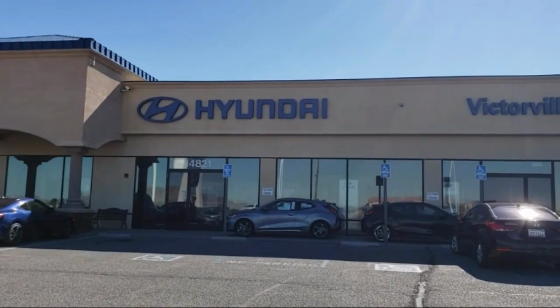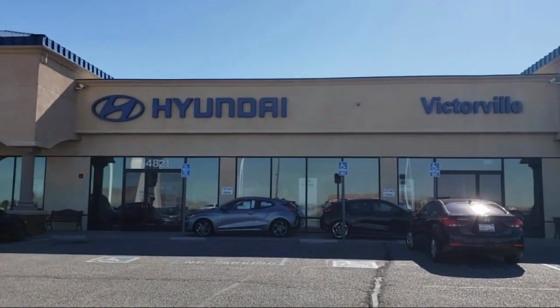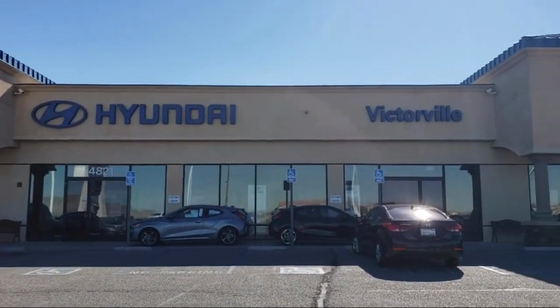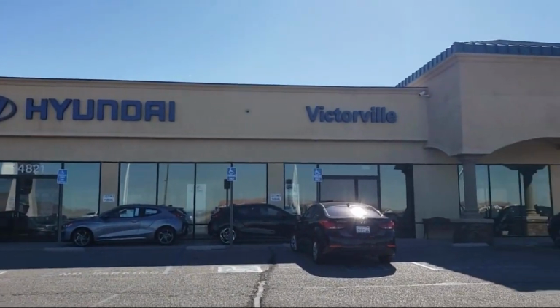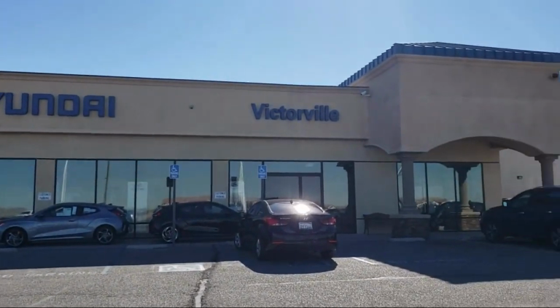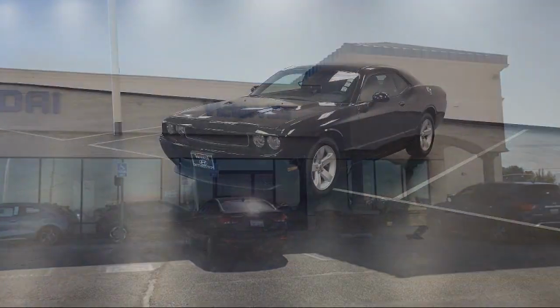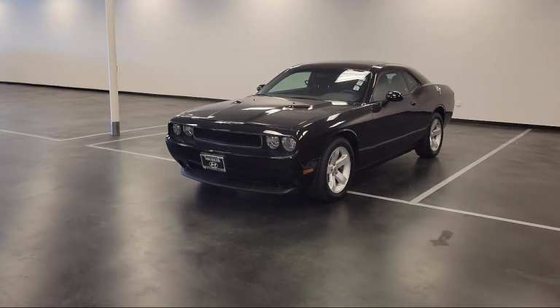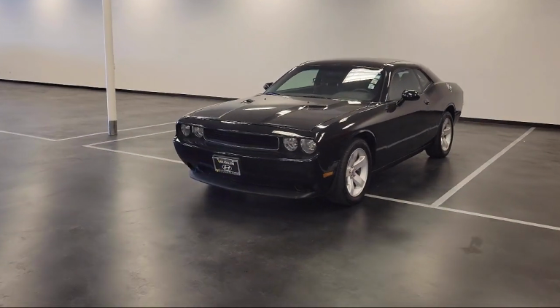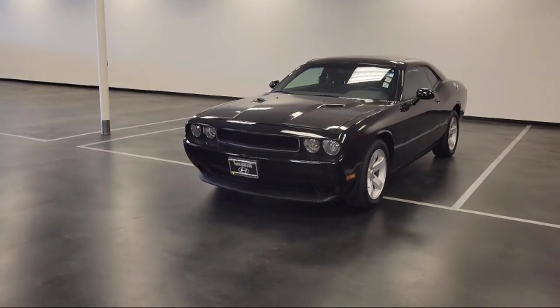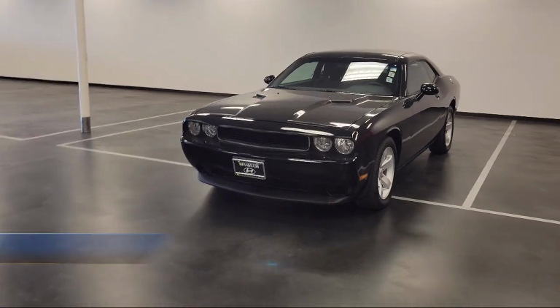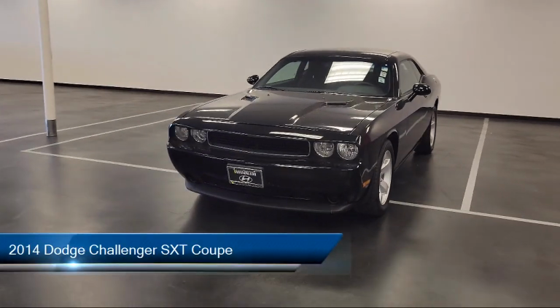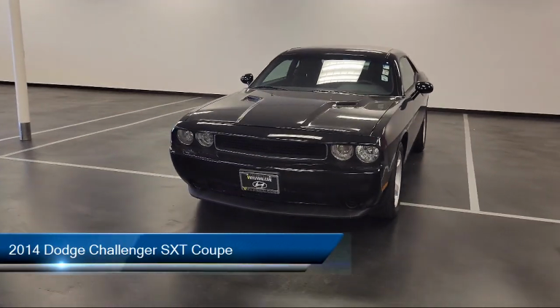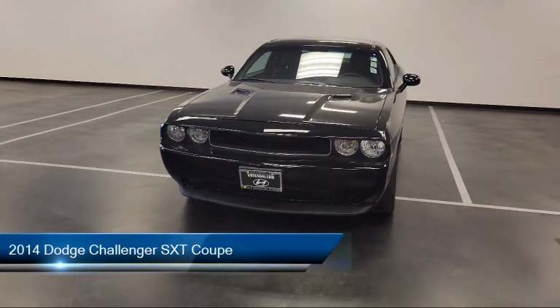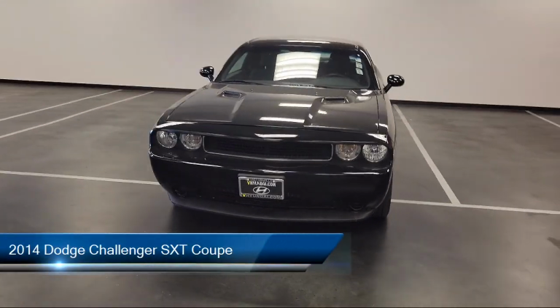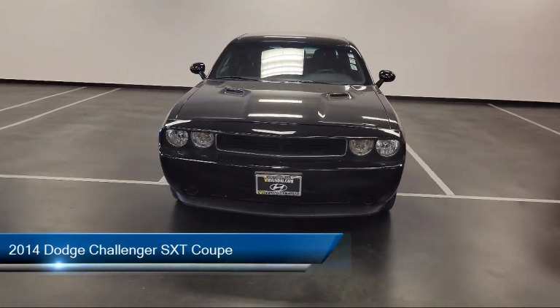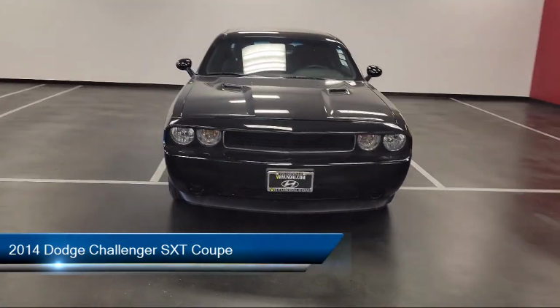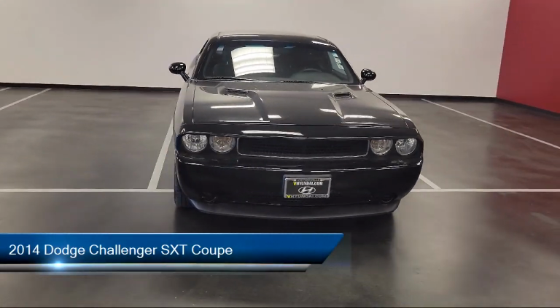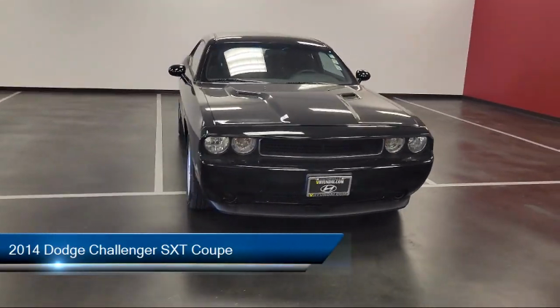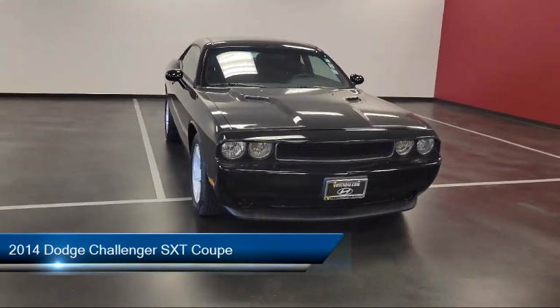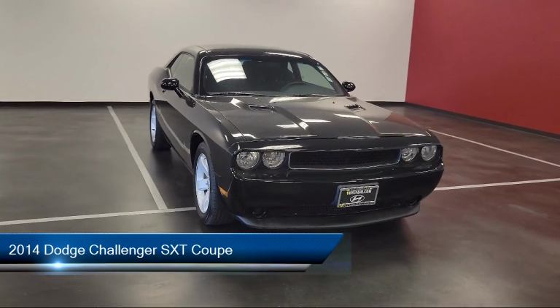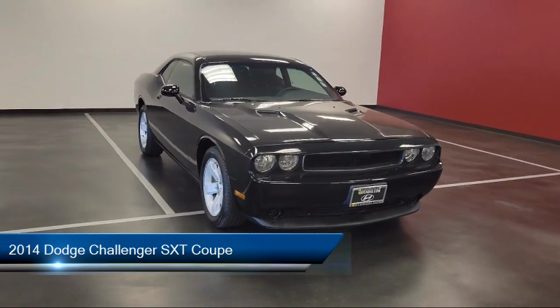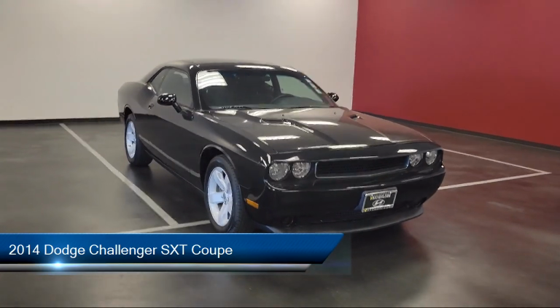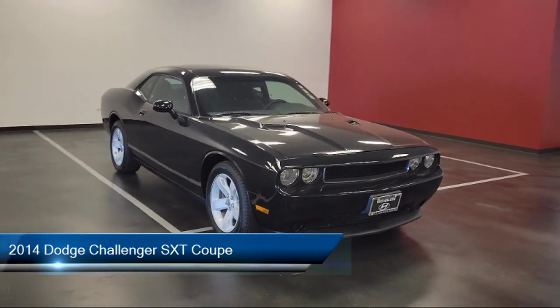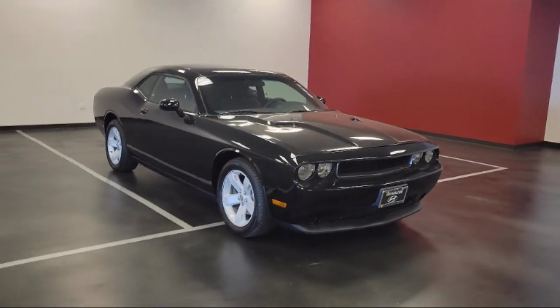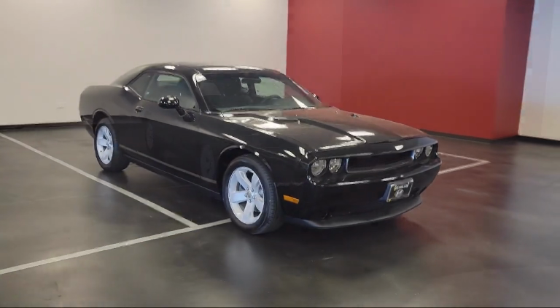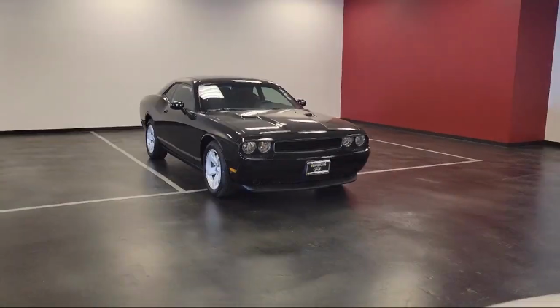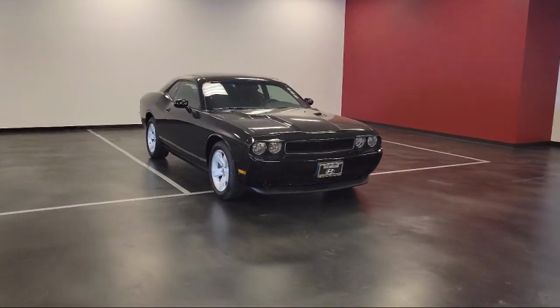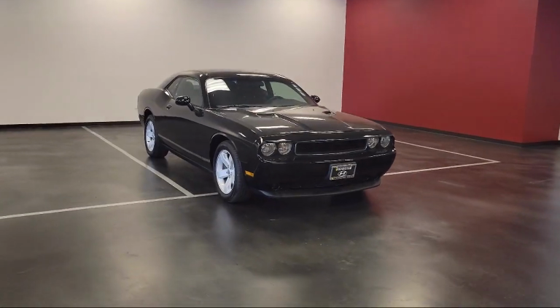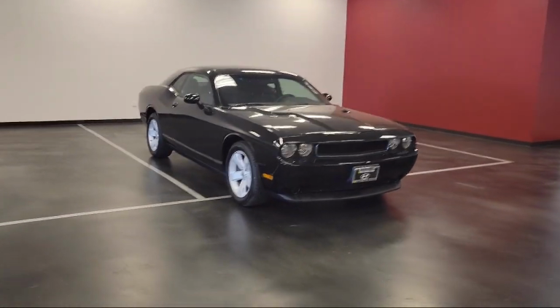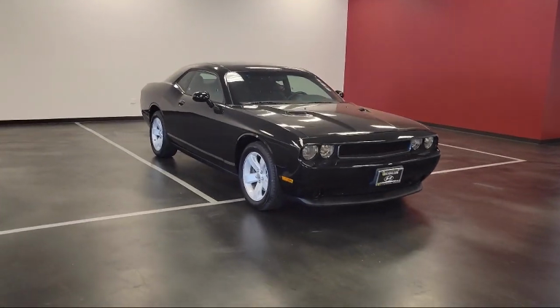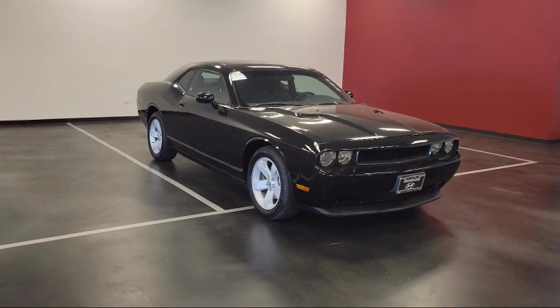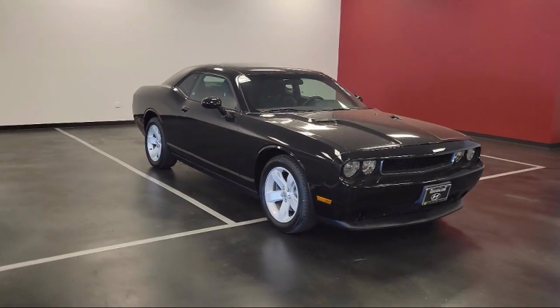Welcome to Victorville Hyundai, and here's a look at another one of our great vehicles from our inventory. It comes equipped with keyless entry, electronic stability control, alloy wheels, air conditioning, speed sensing steering, and steering wheel controls.